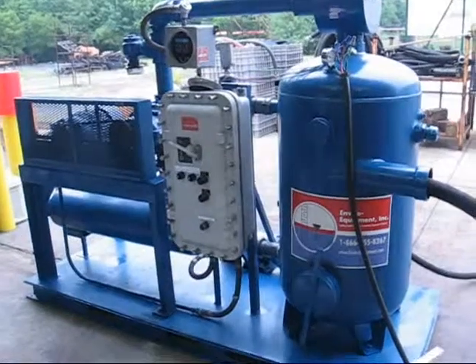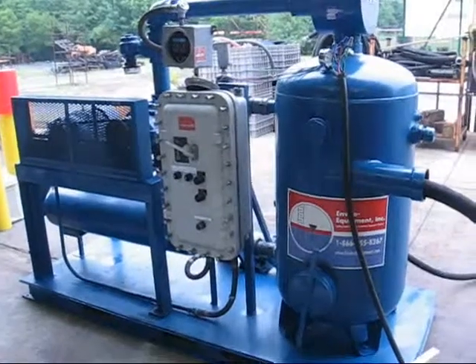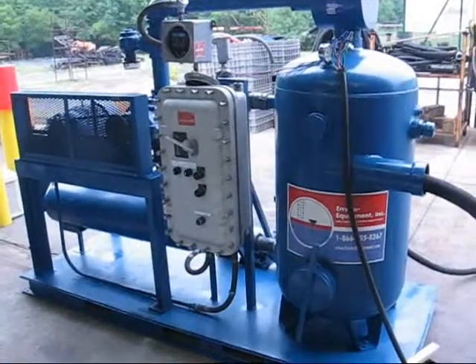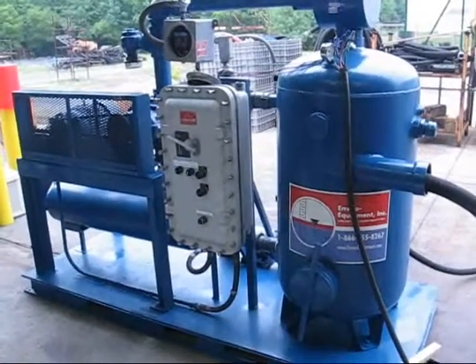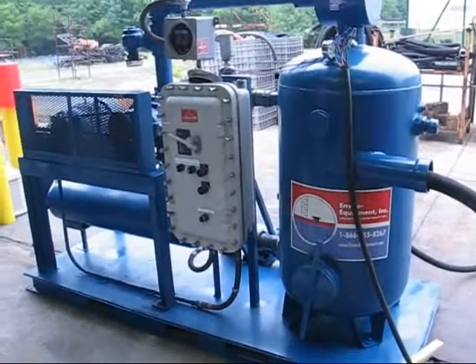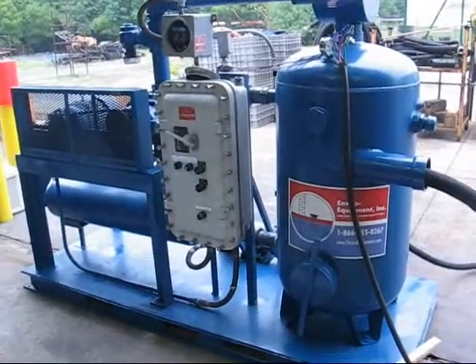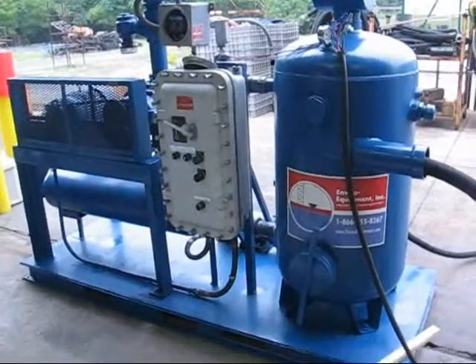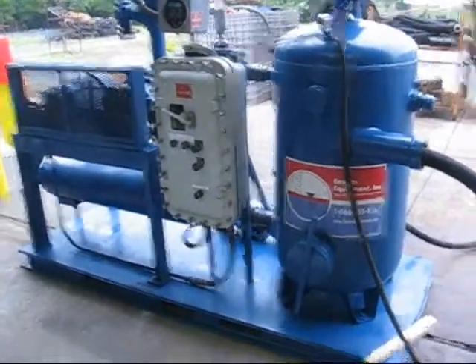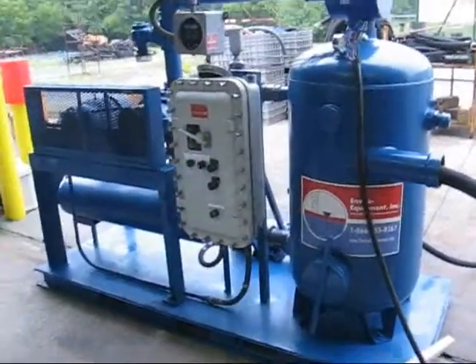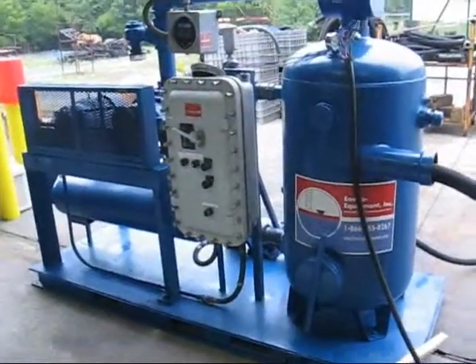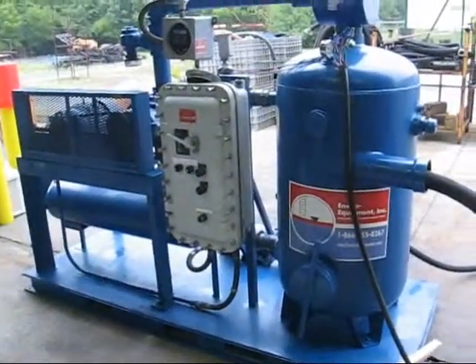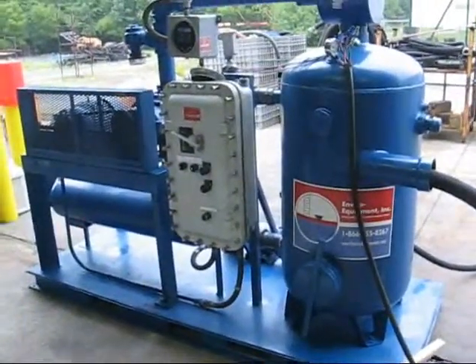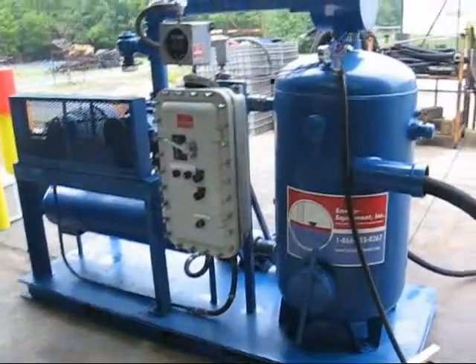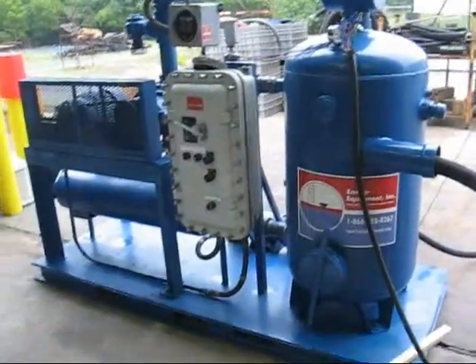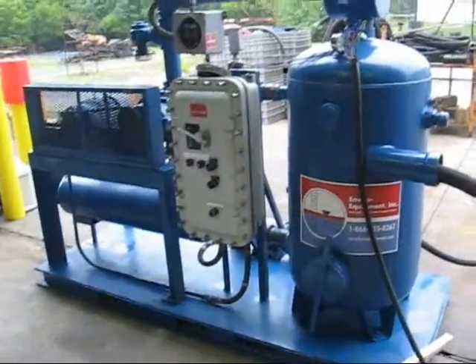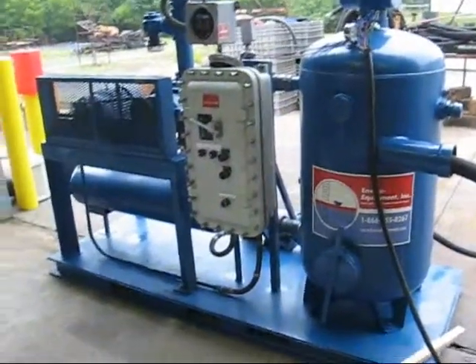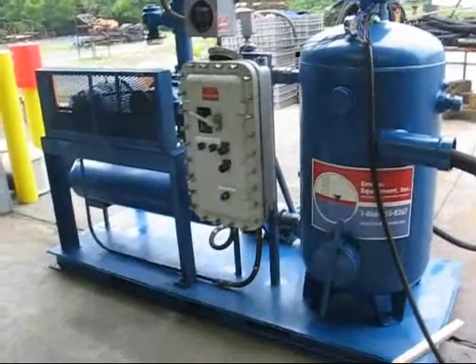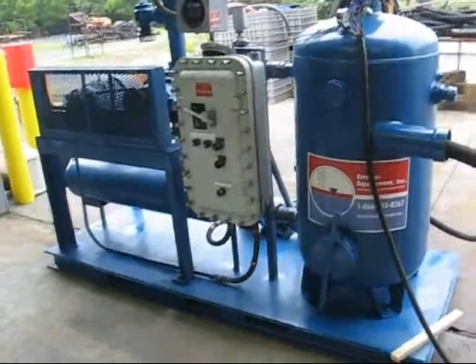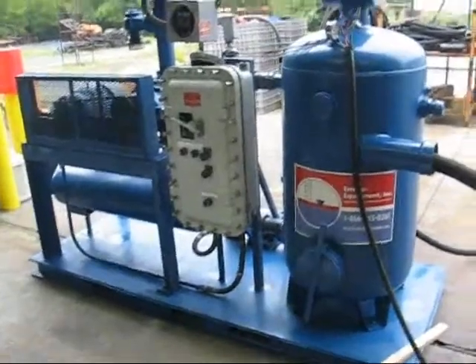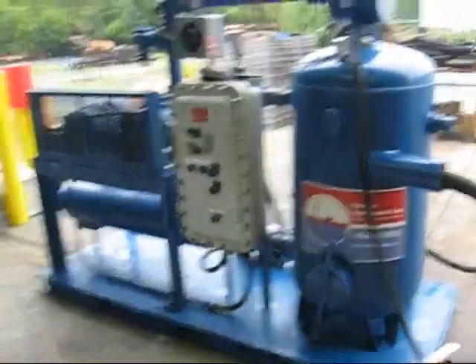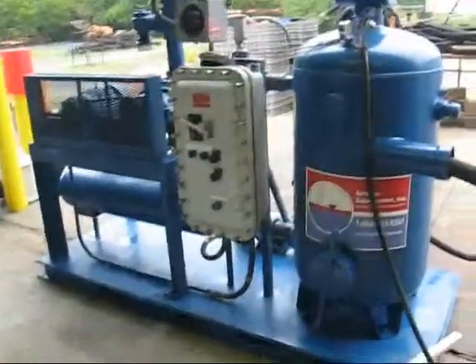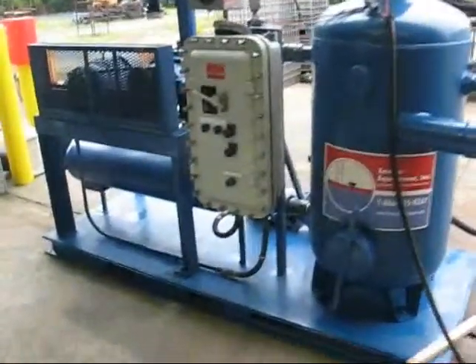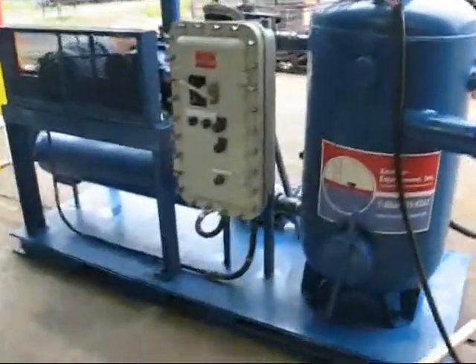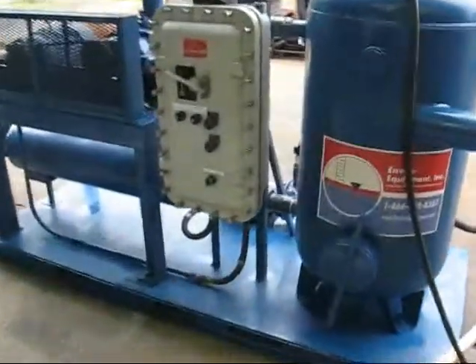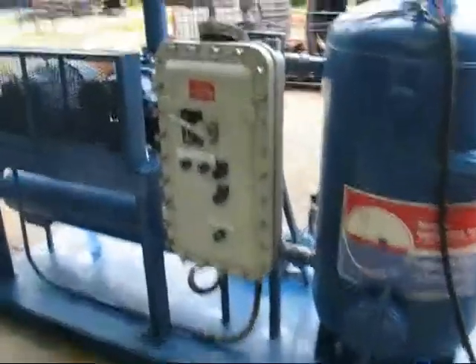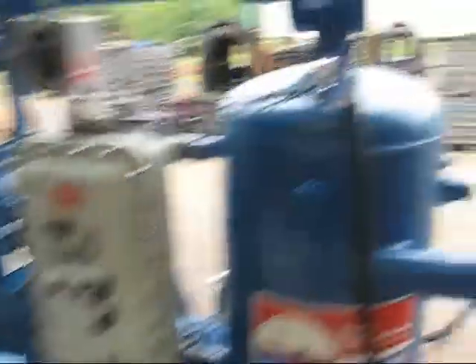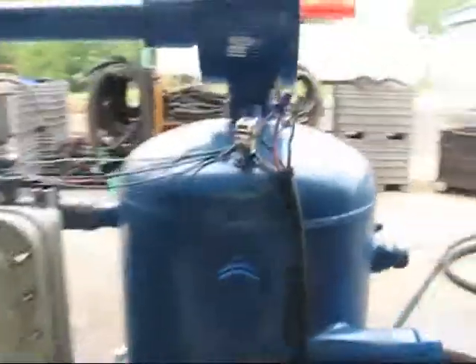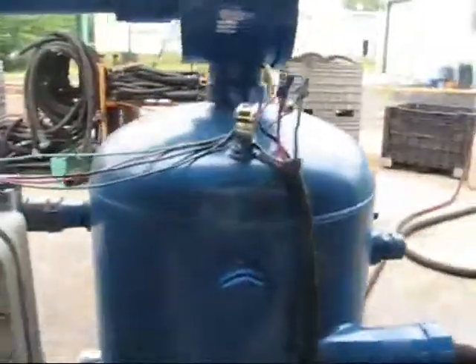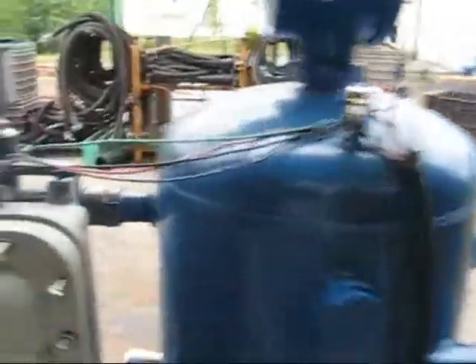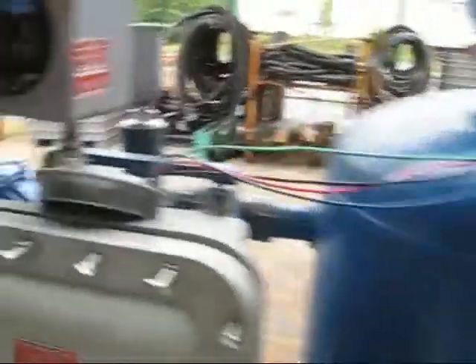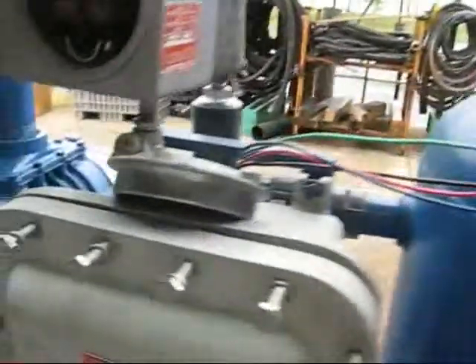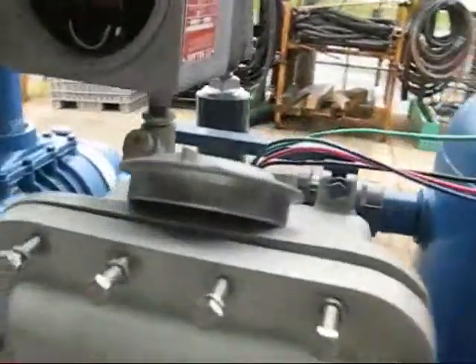Alright, this is our test video. This is our quote 1611. We have our power hooked up into it right there.